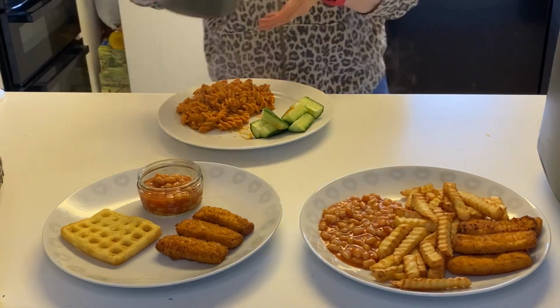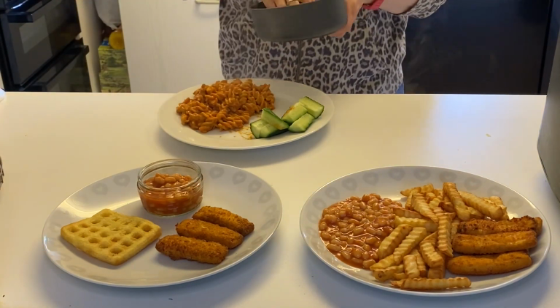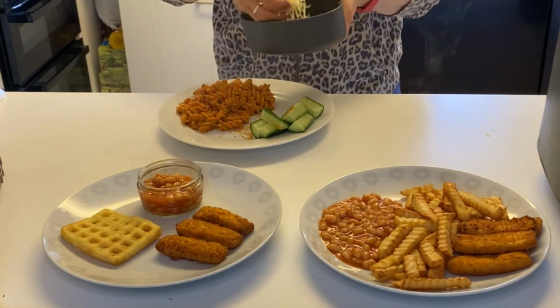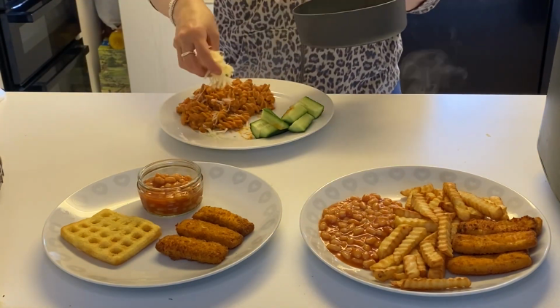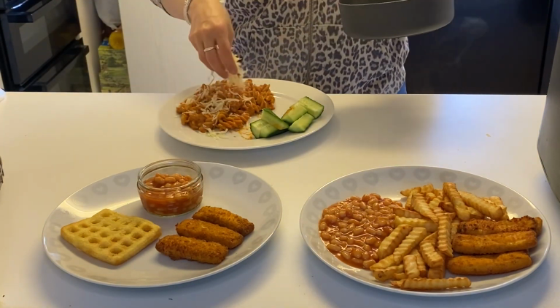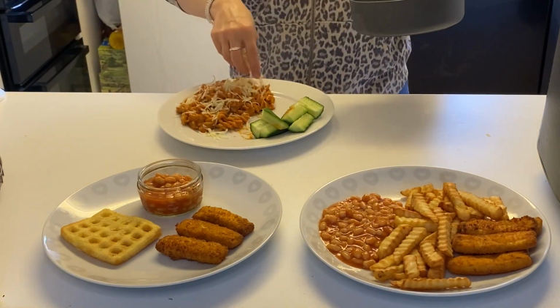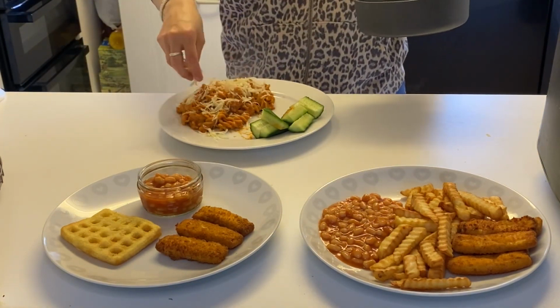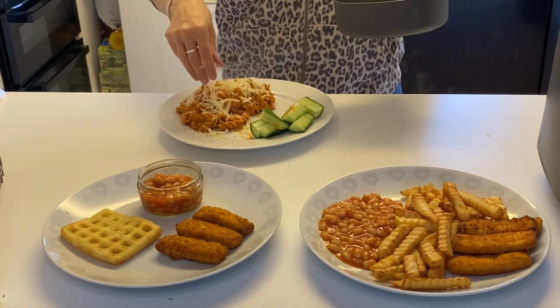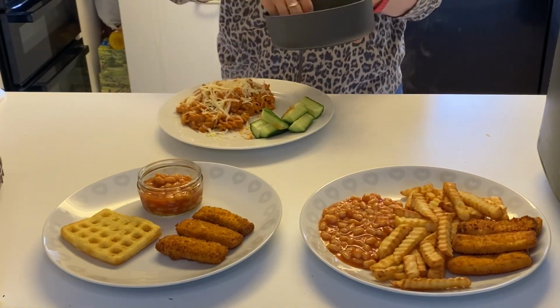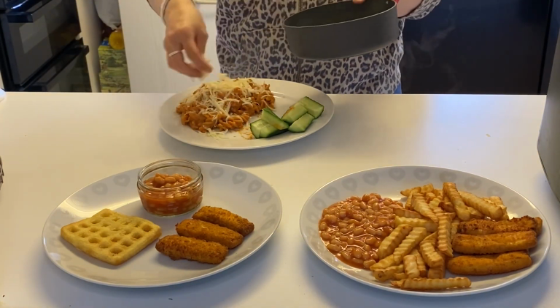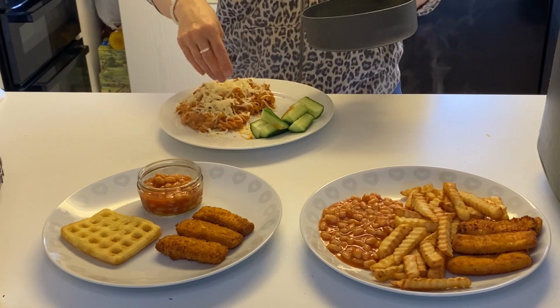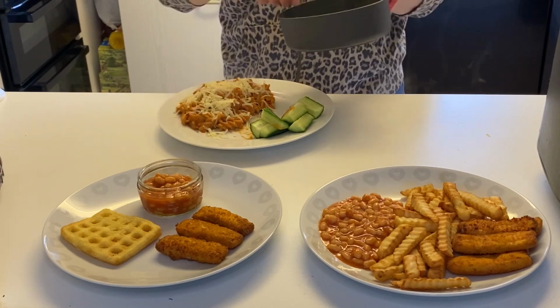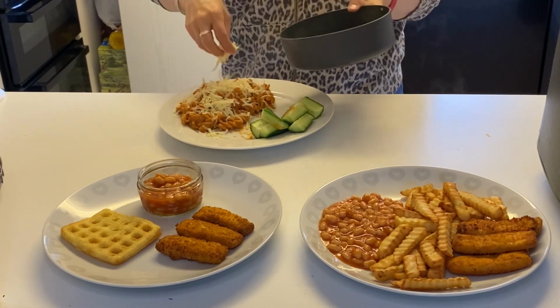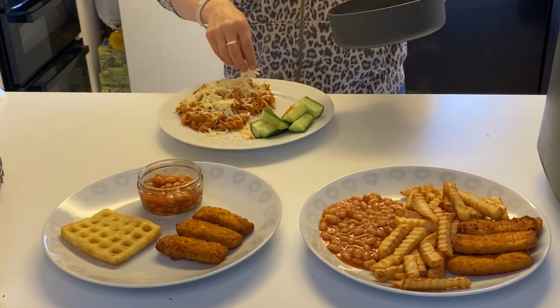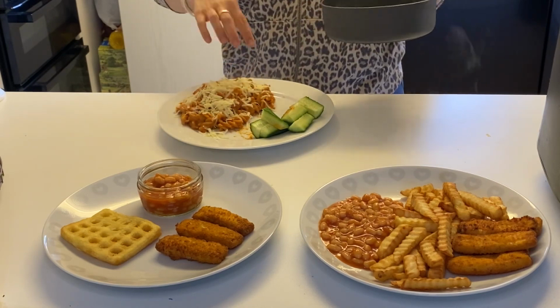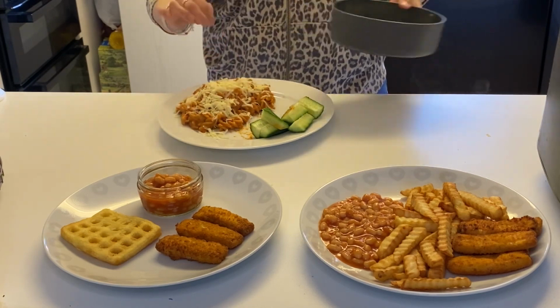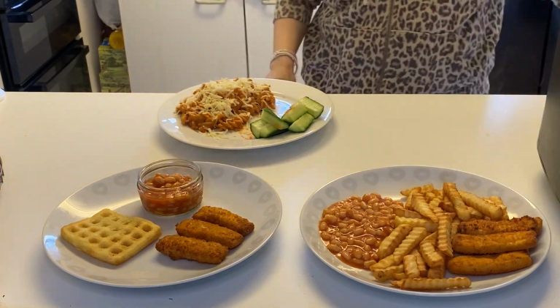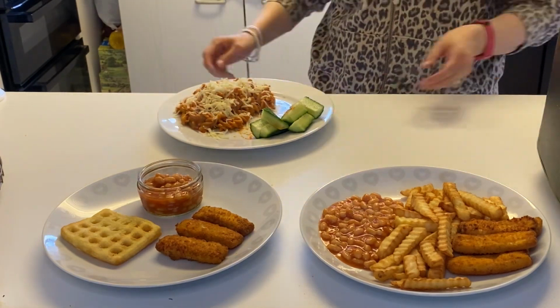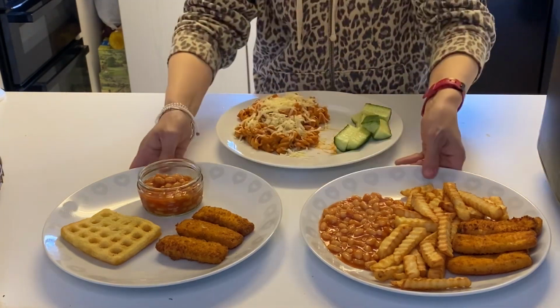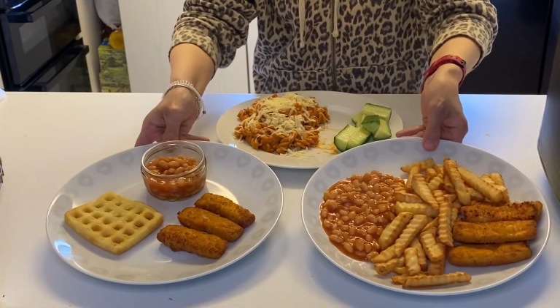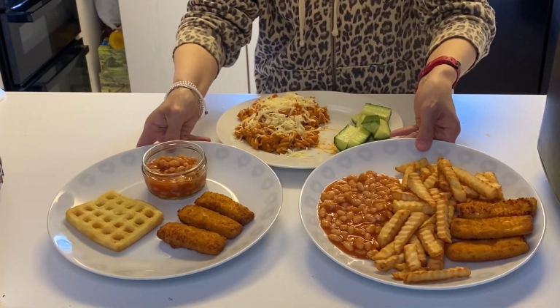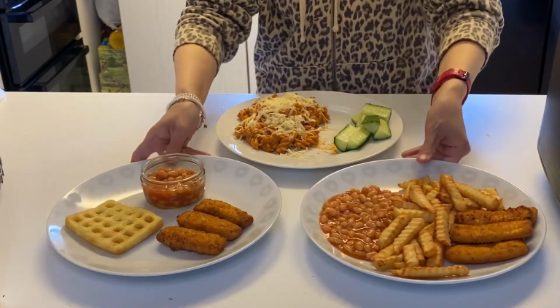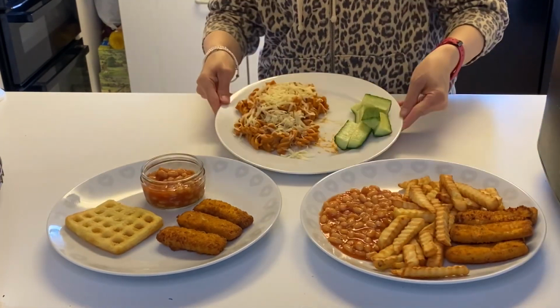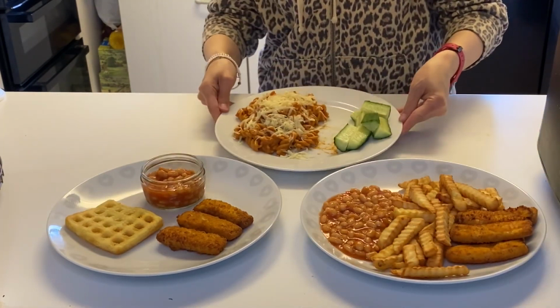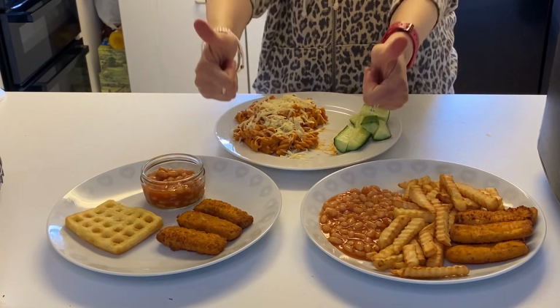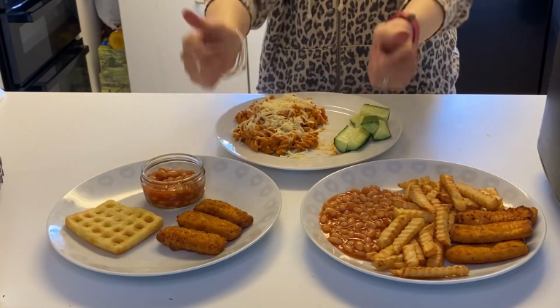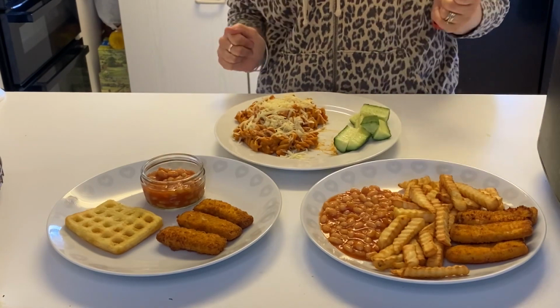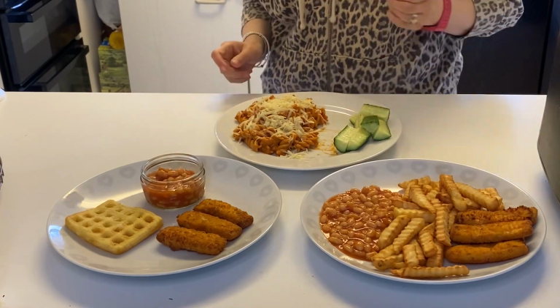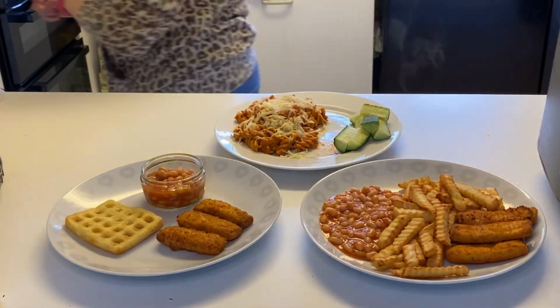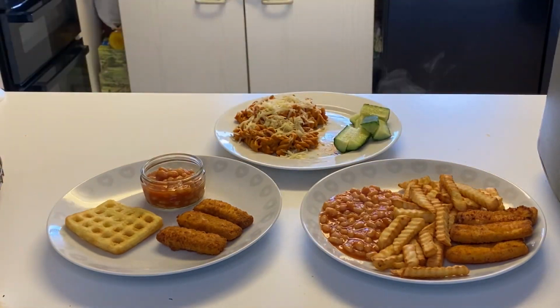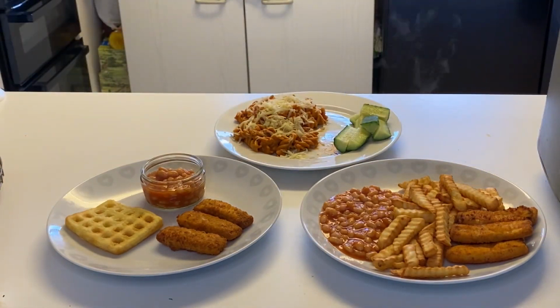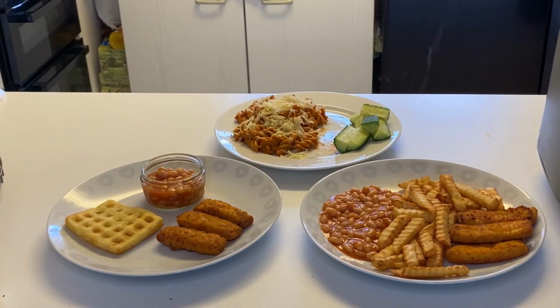Thank you so much for watching this meals of the week video. I hope it's given you some ideas for meals for your family. If it has, please don't forget to hit like and subscribe for more videos, and I'll see you next time. Bye!